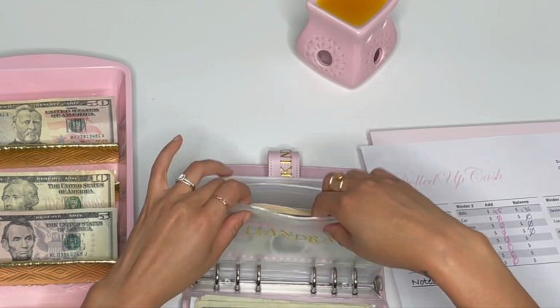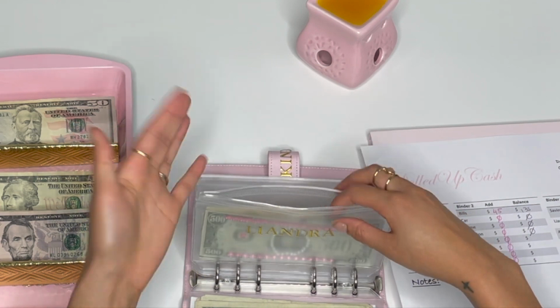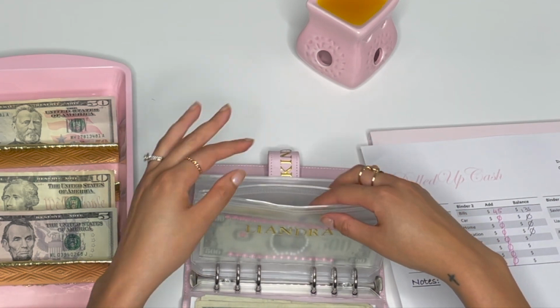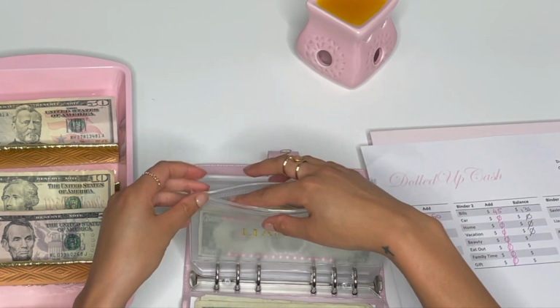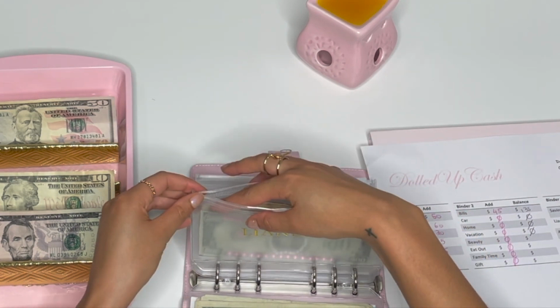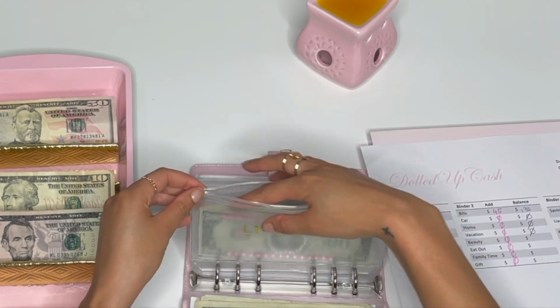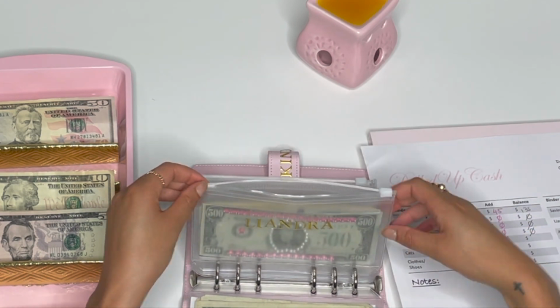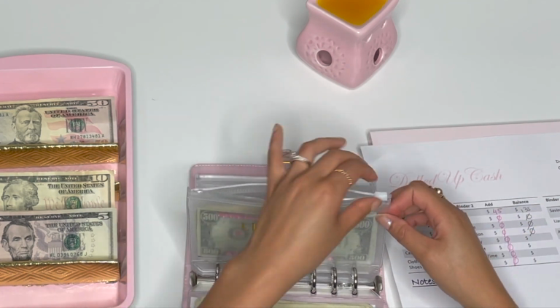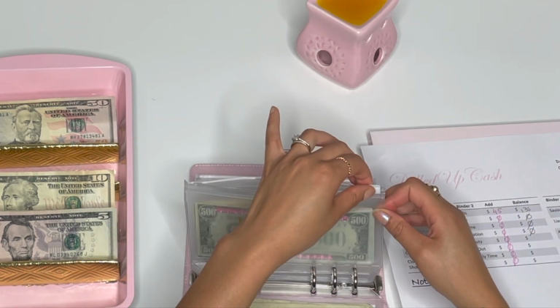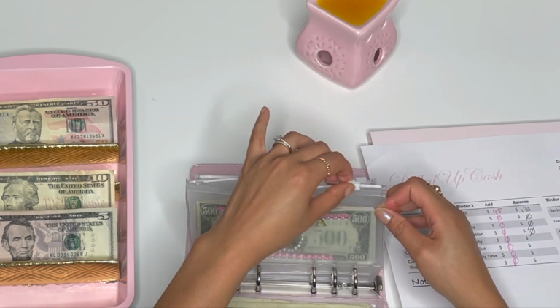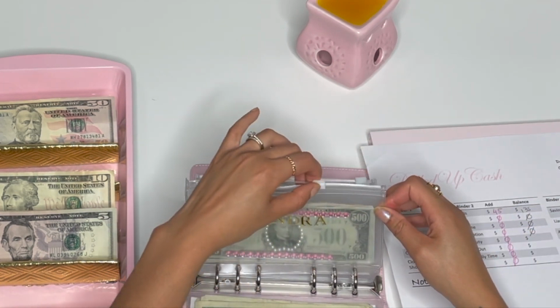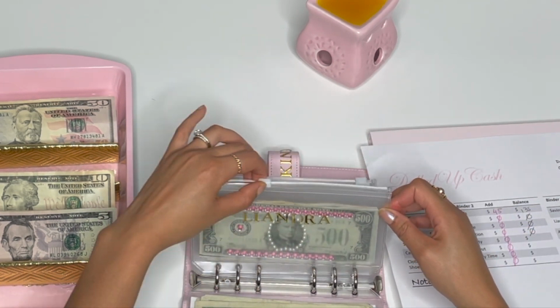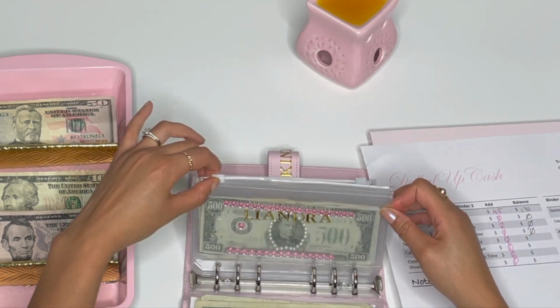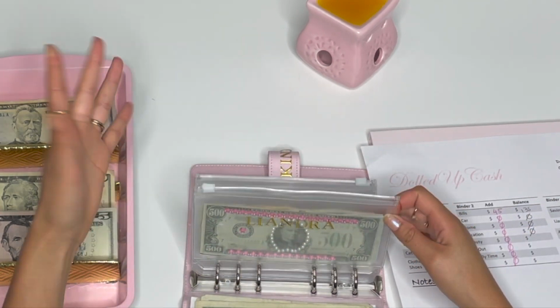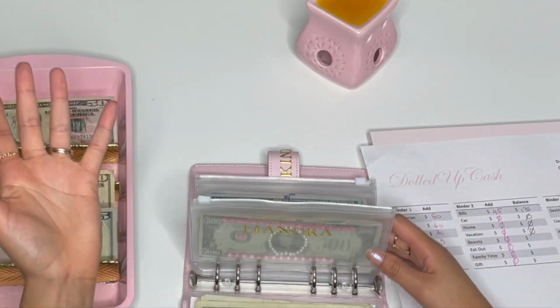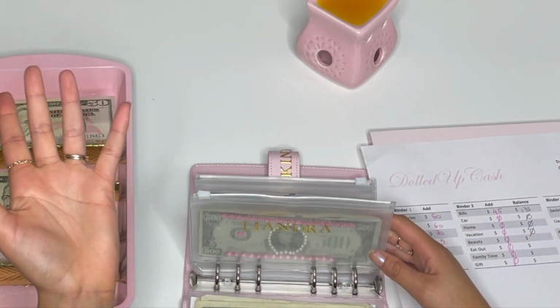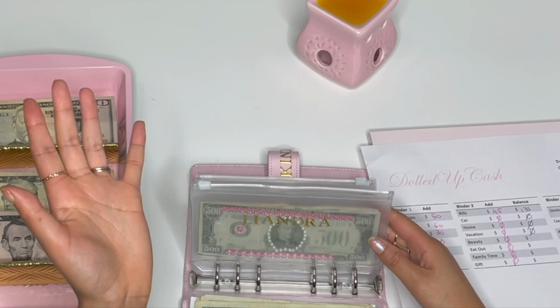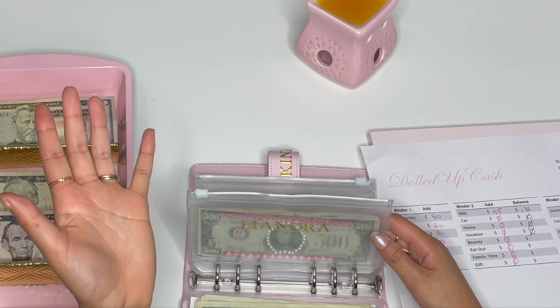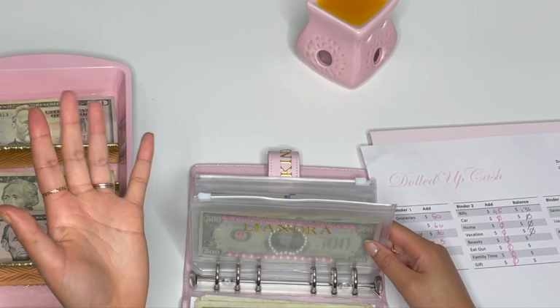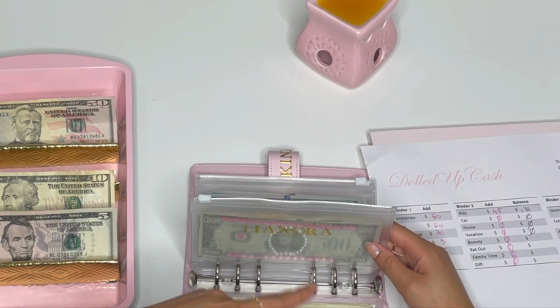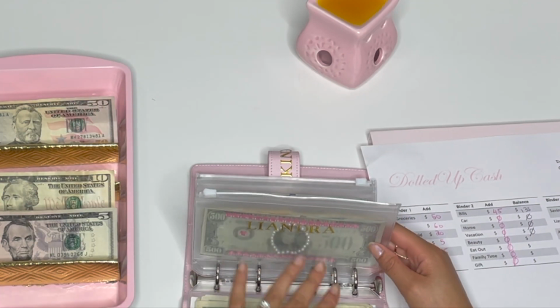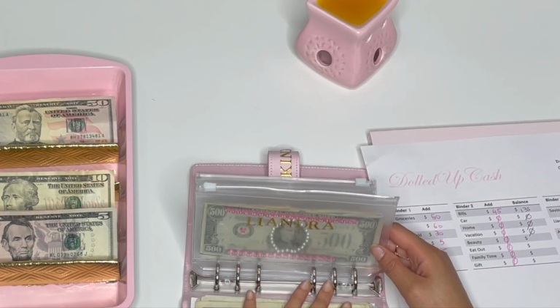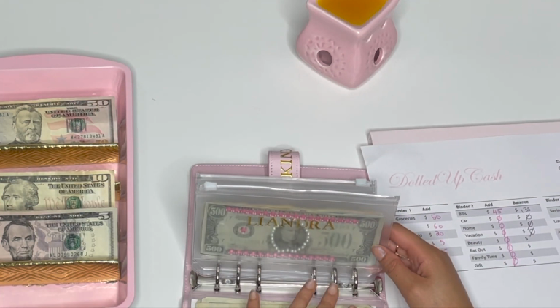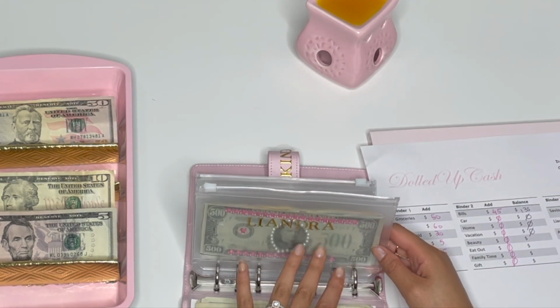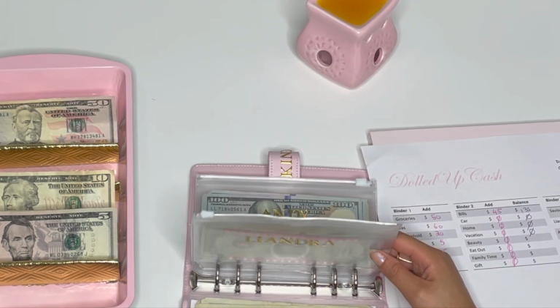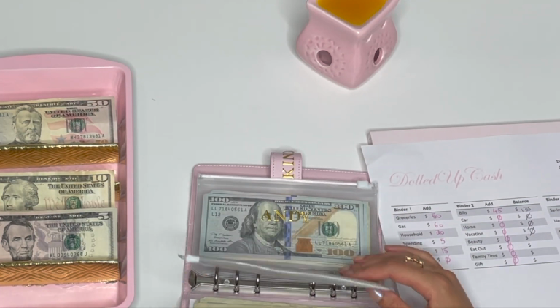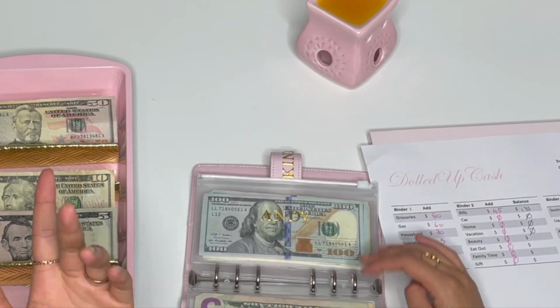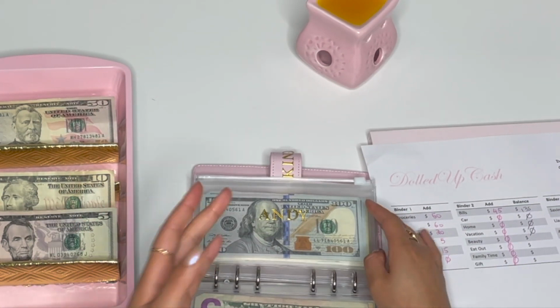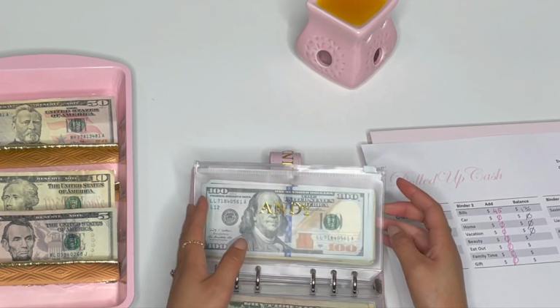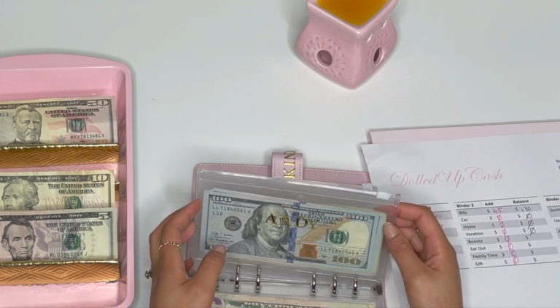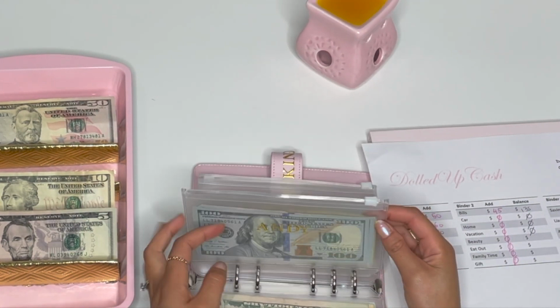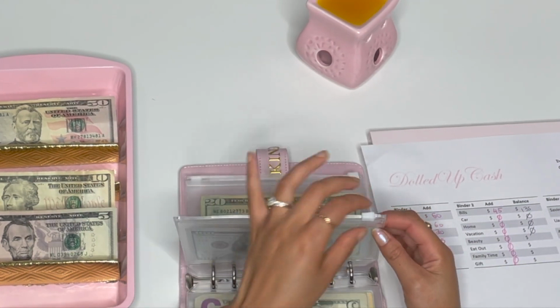My mom is actually the one who gave Leandra this money for her birthday a while back, and I haven't had the chance to put it in here, but I decided I was going to put it in today.